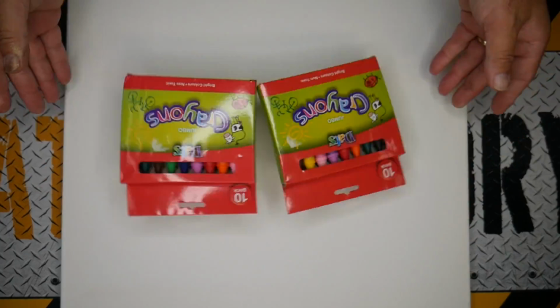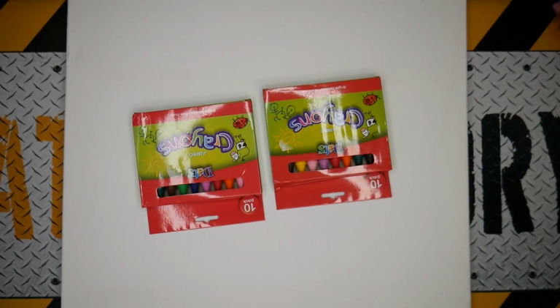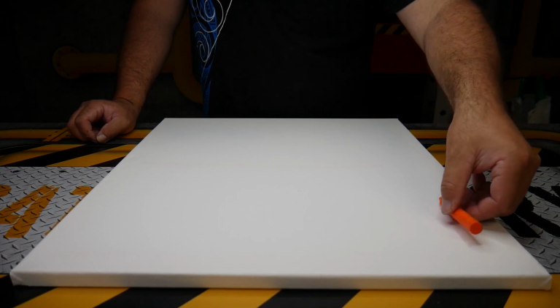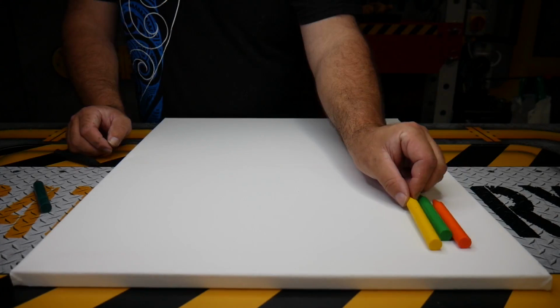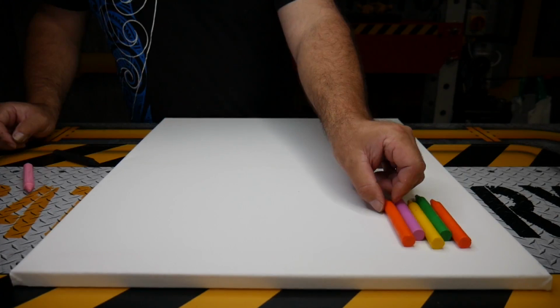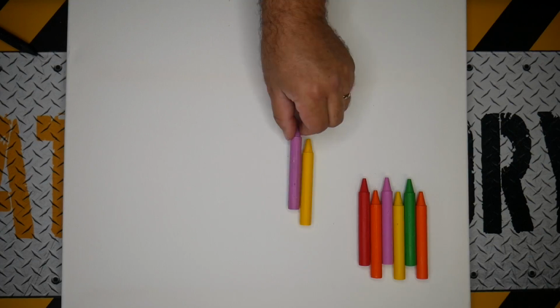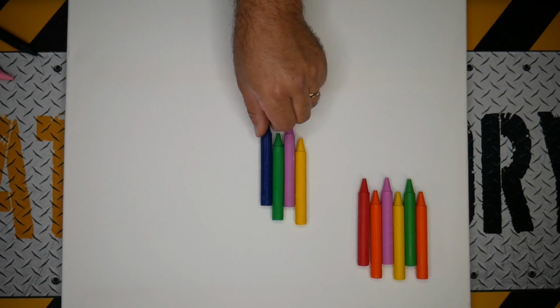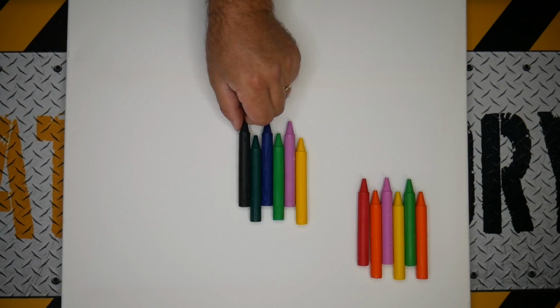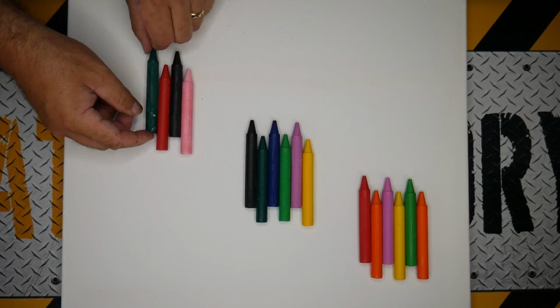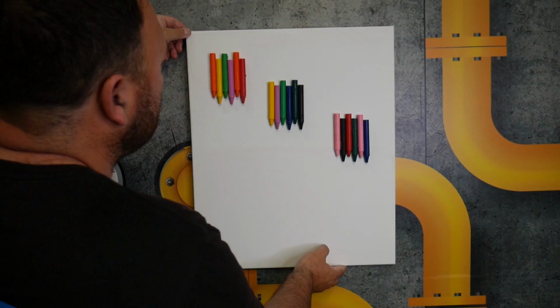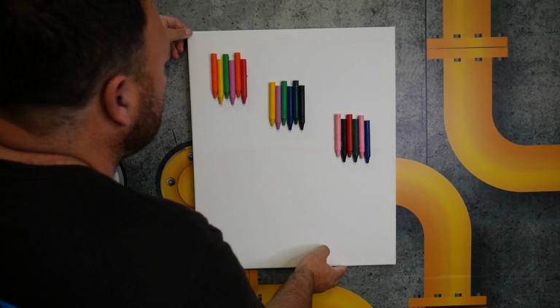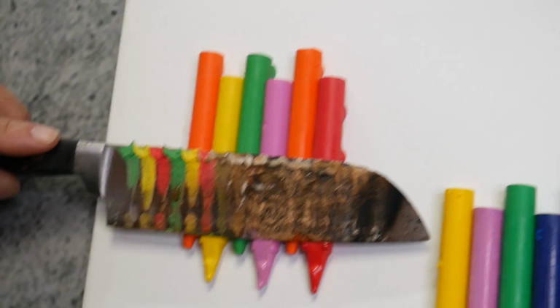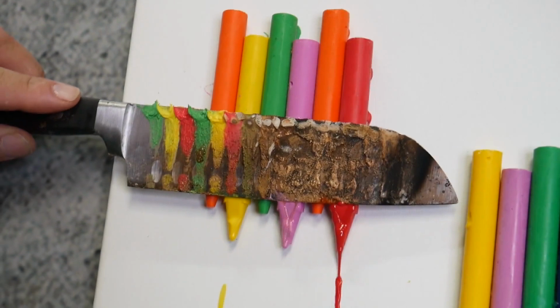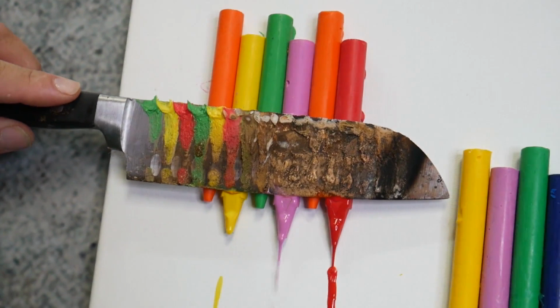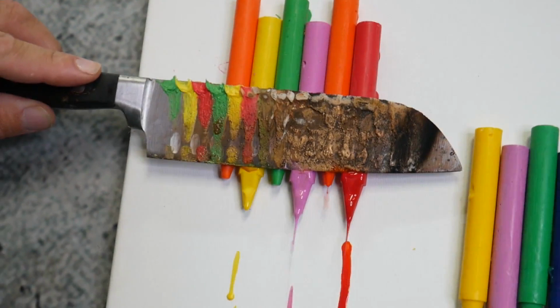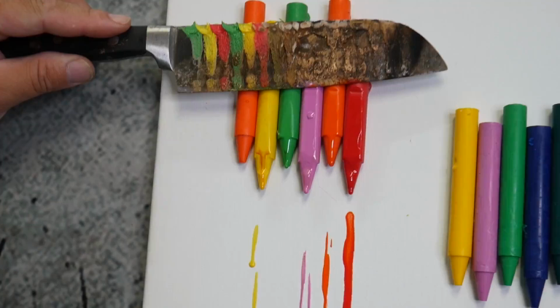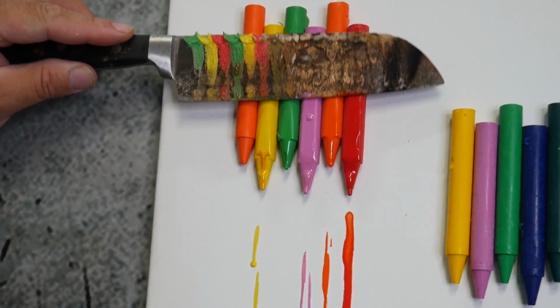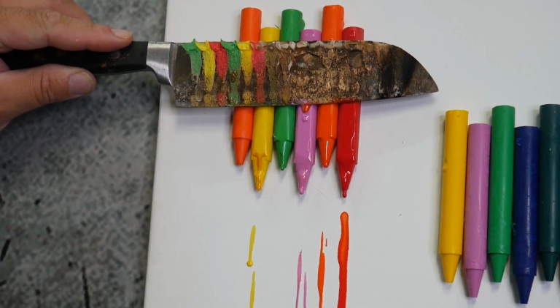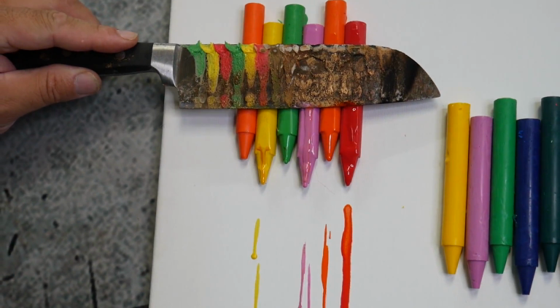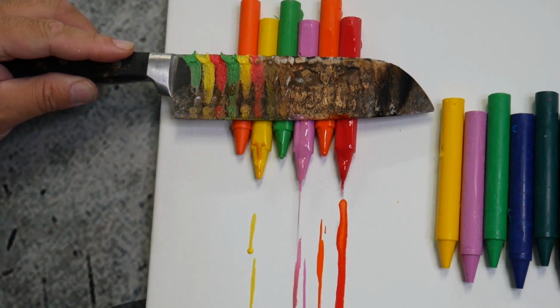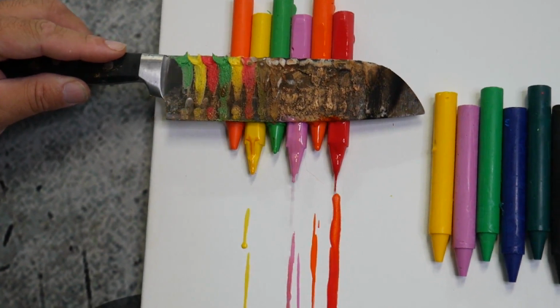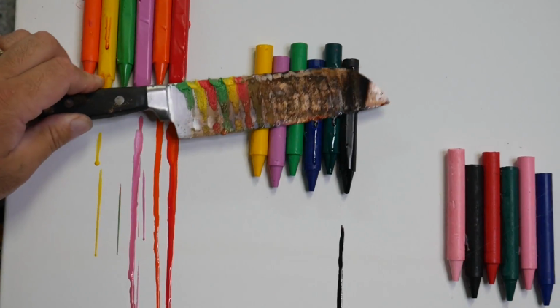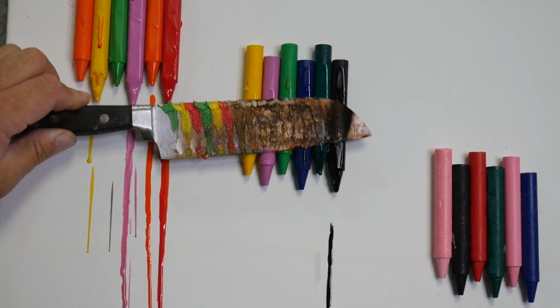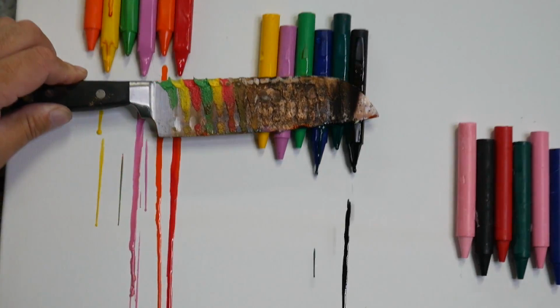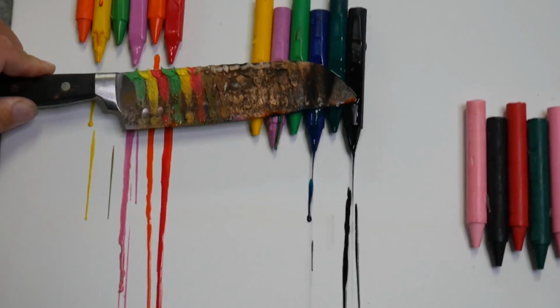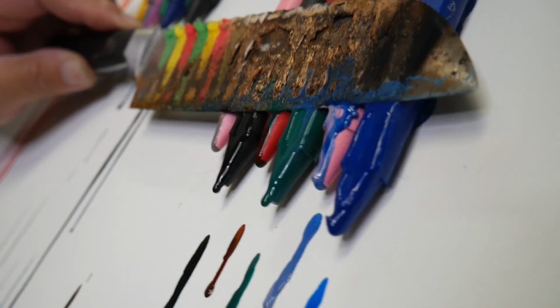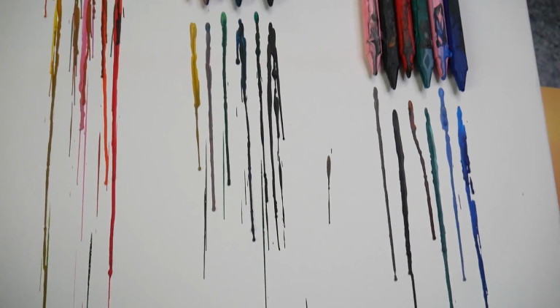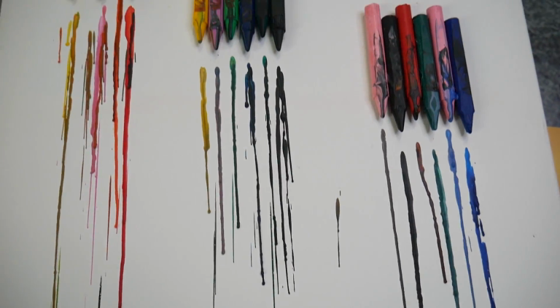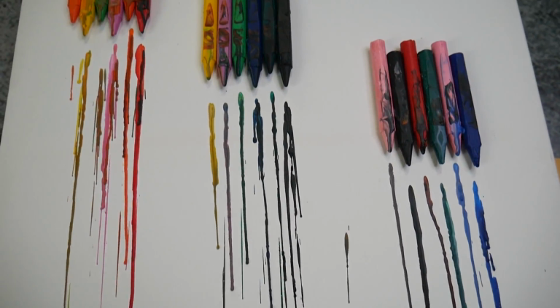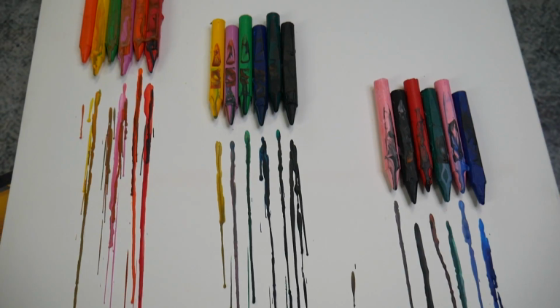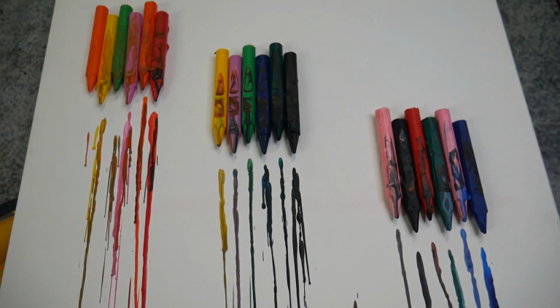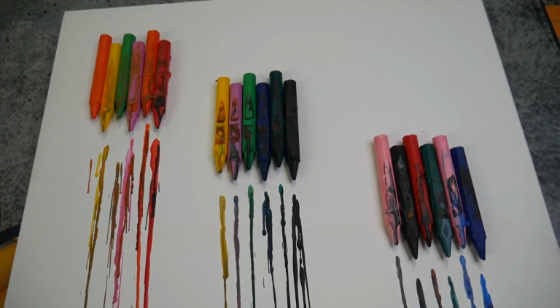We got a bunch of crayons, hot glued them onto our art canvas, and smothered them down with a hot boiling knife to create one of the coolest art pieces in the office.